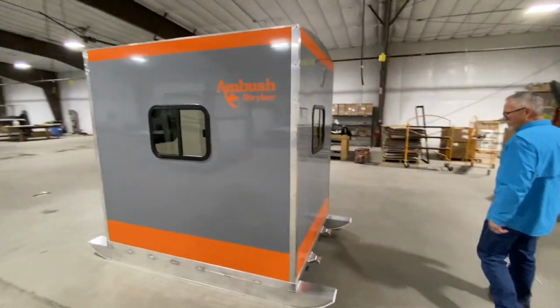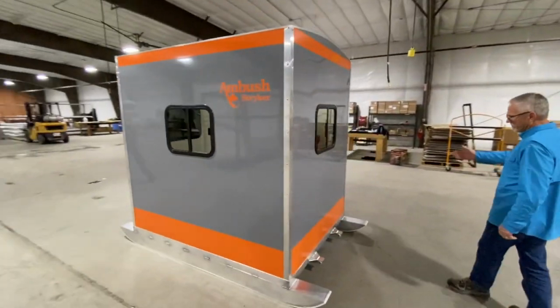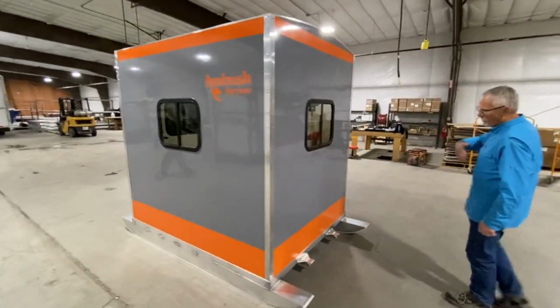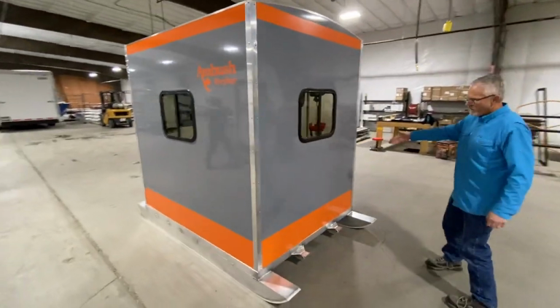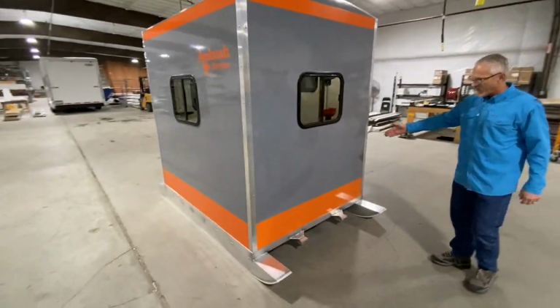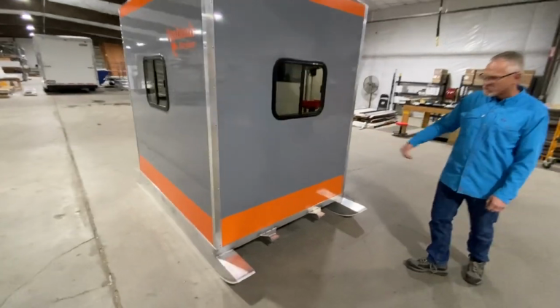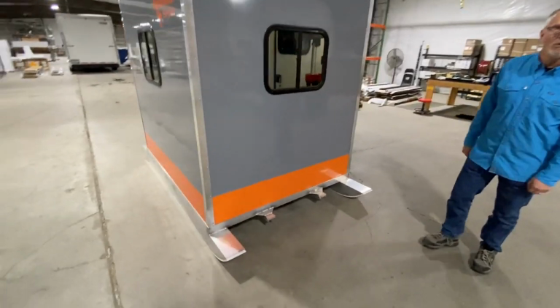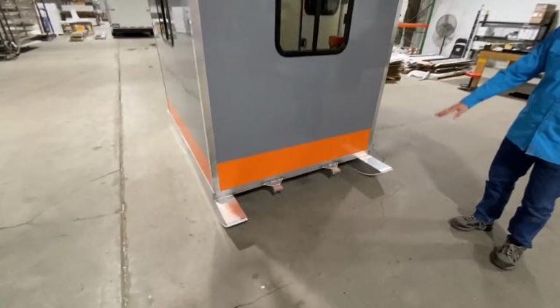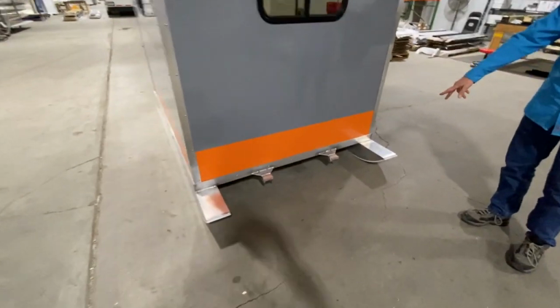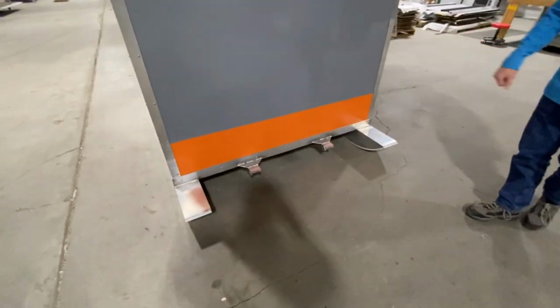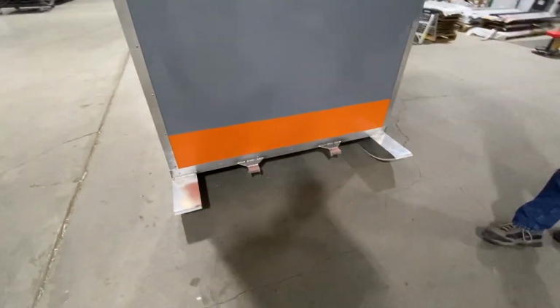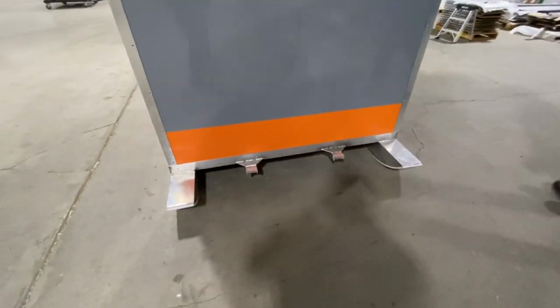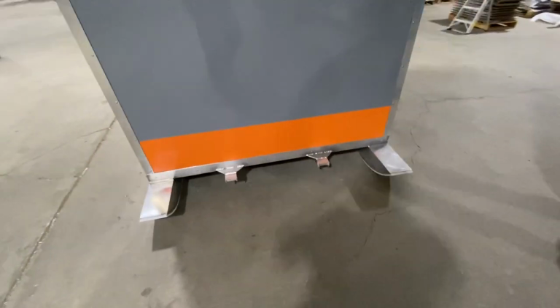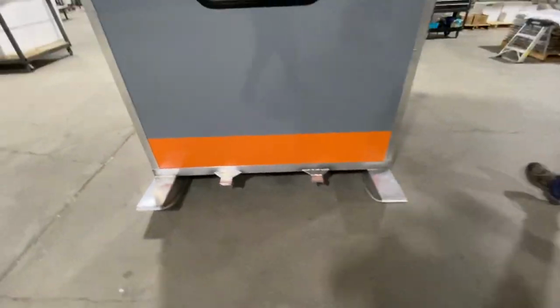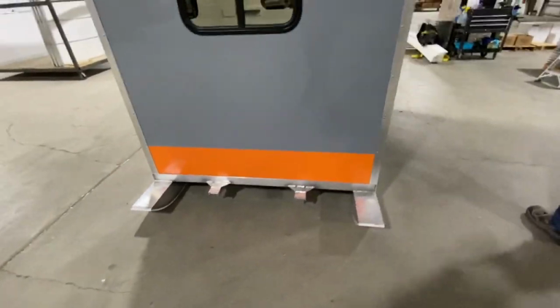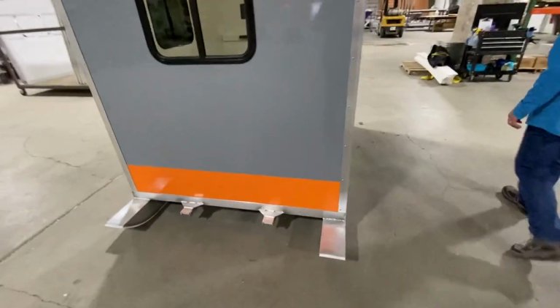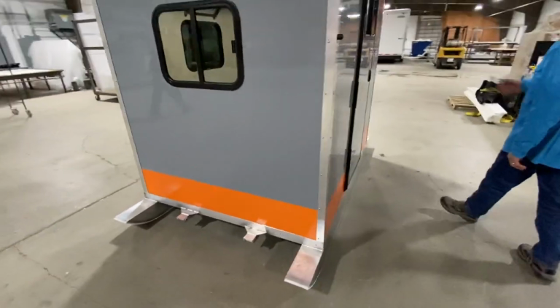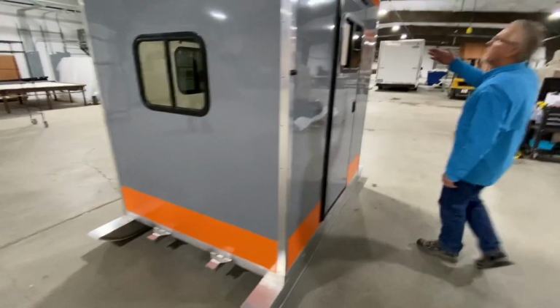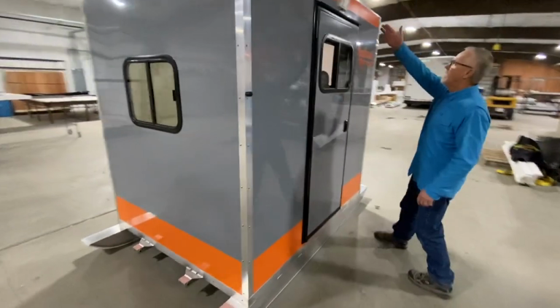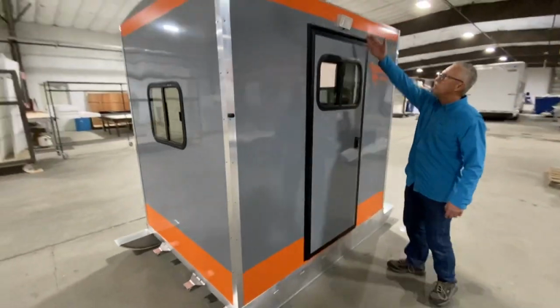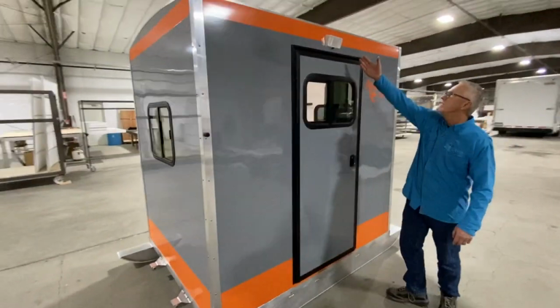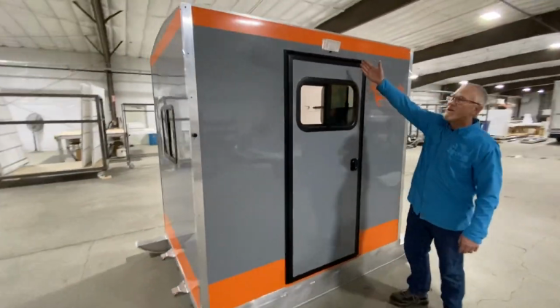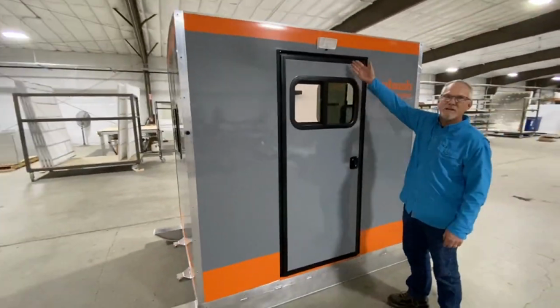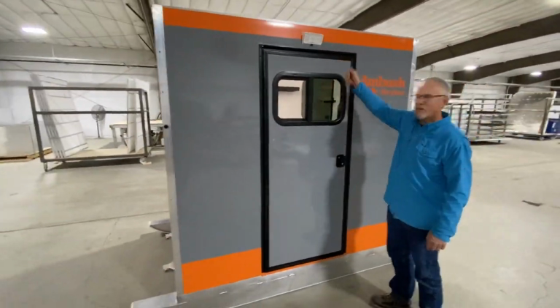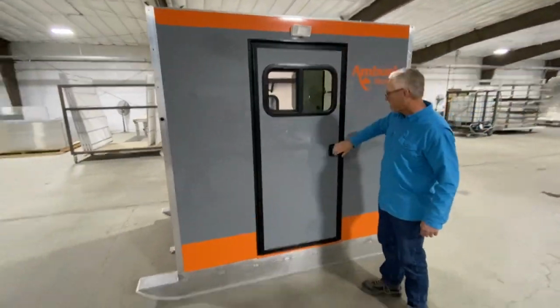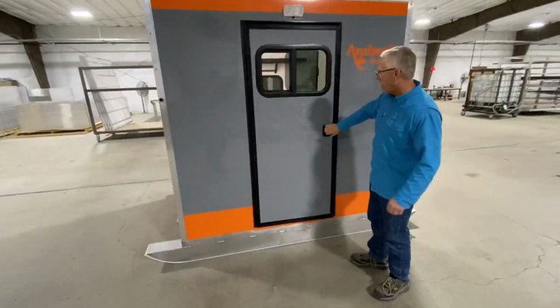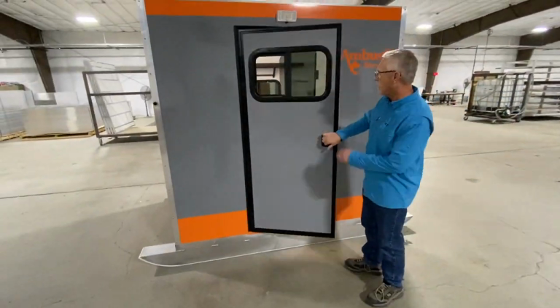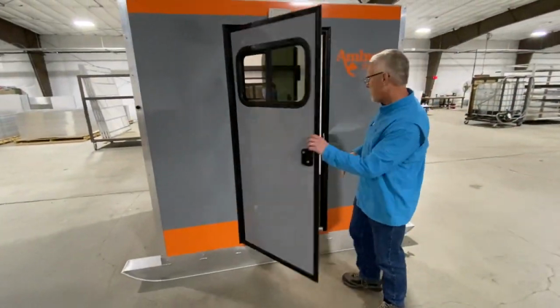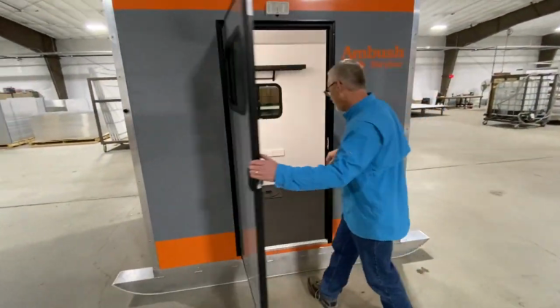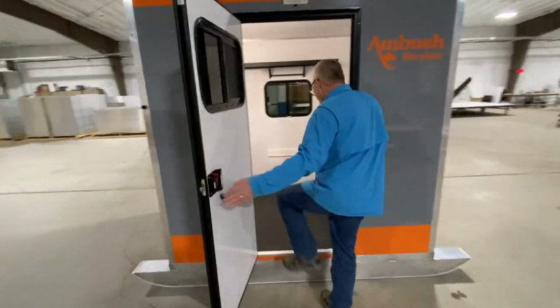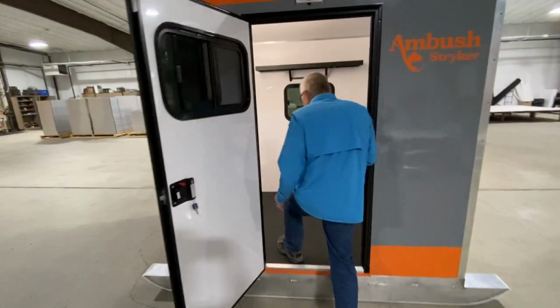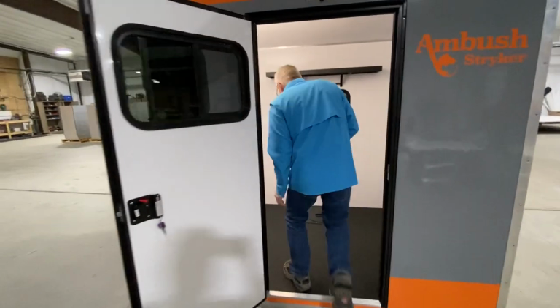You can tow the ice house from both sides. And if you come along over here, we've got a porch light that's standard on our units on the outside. And if you come on in, it's fully finished.